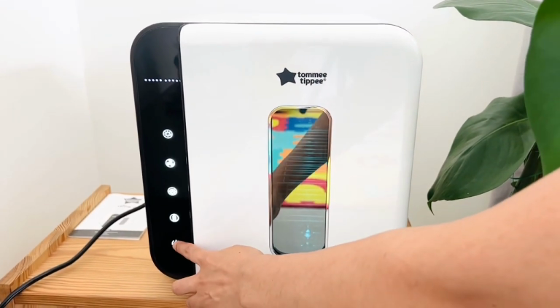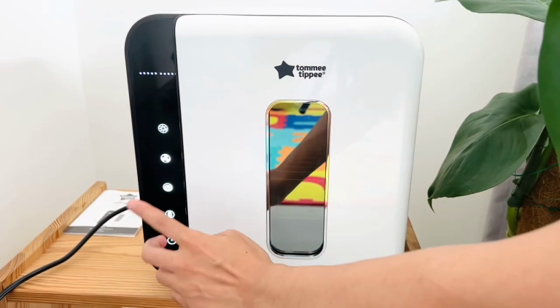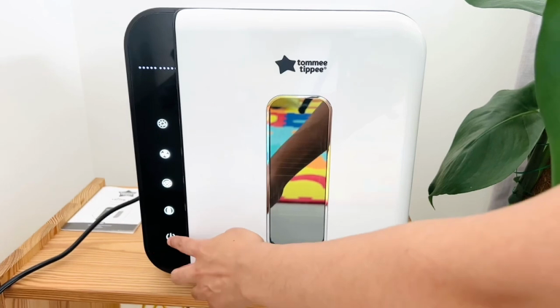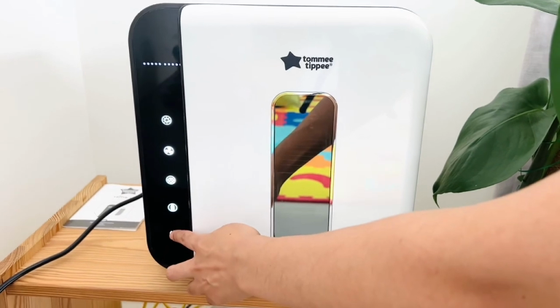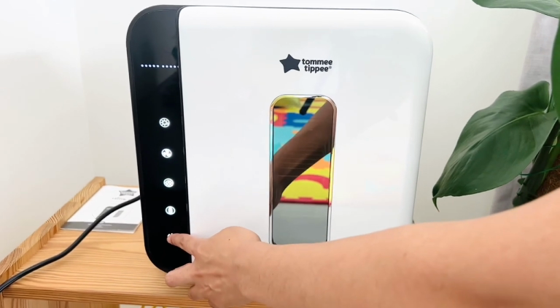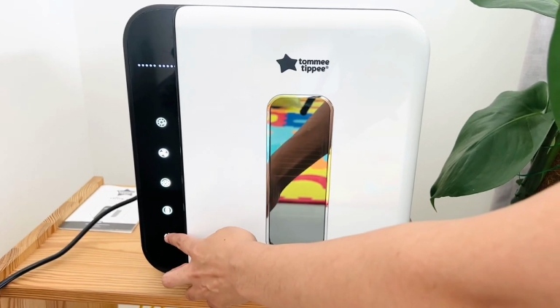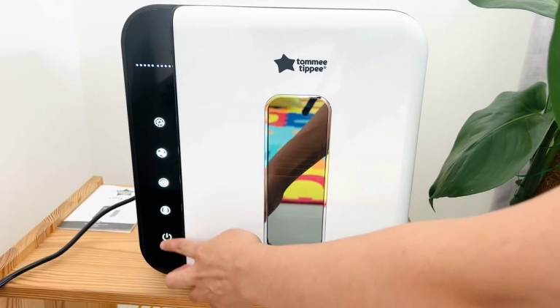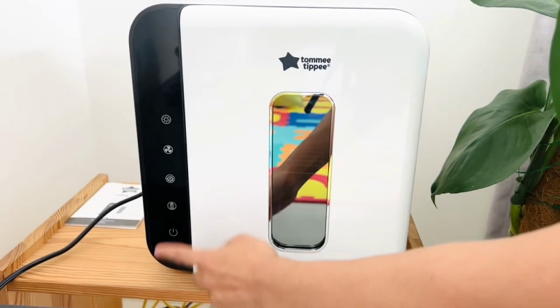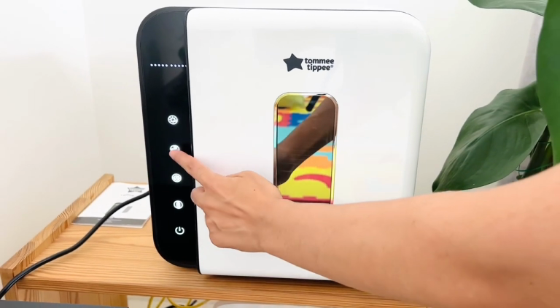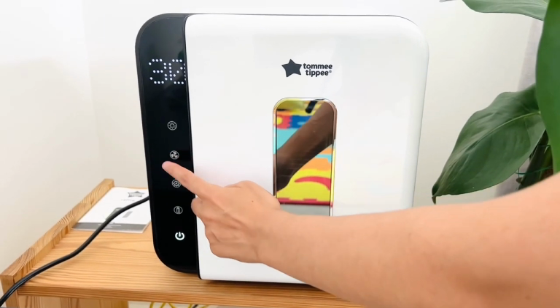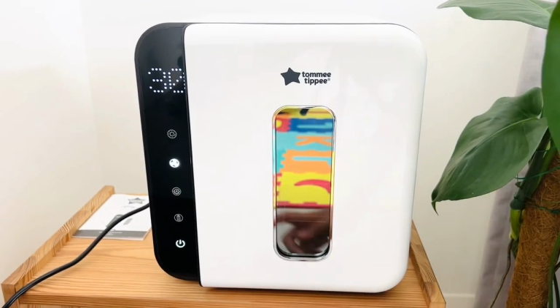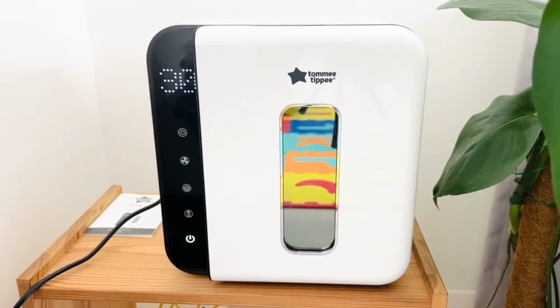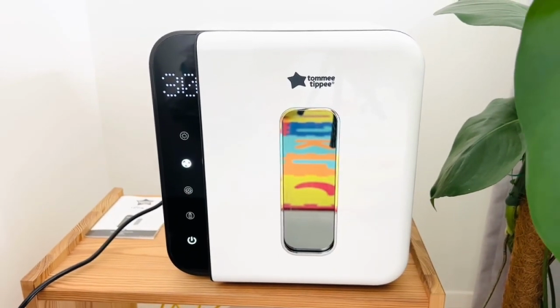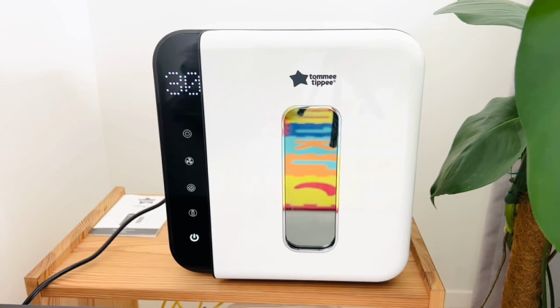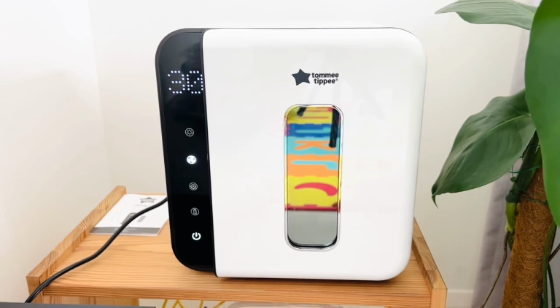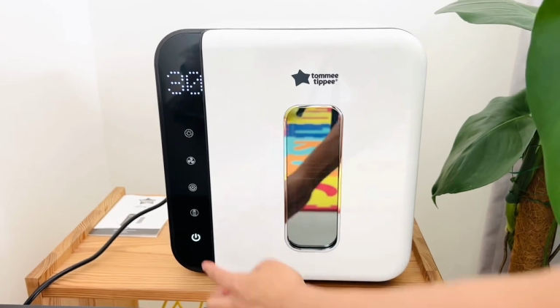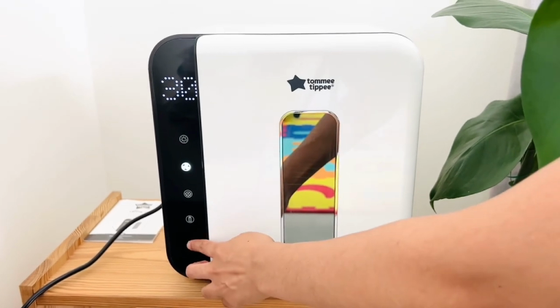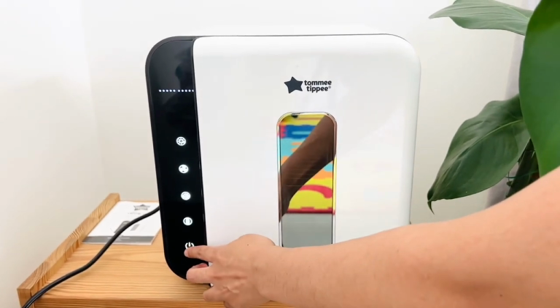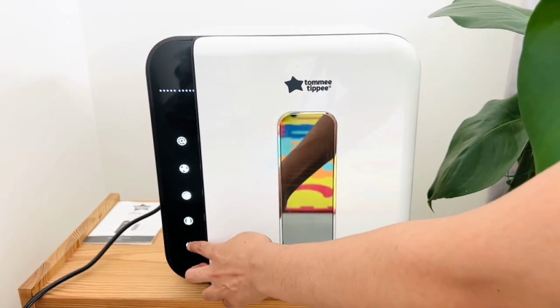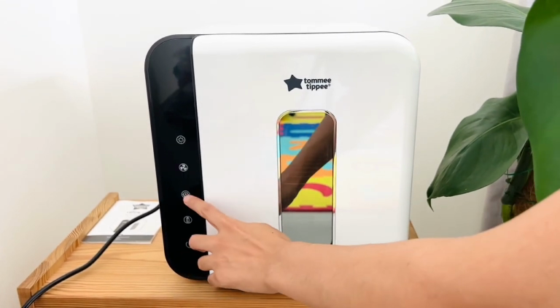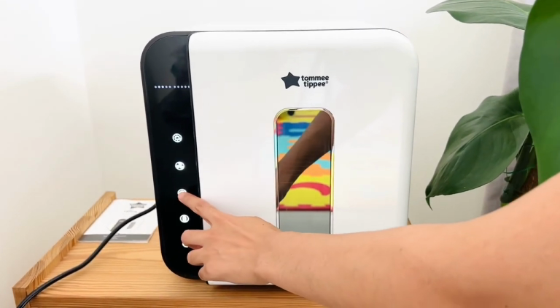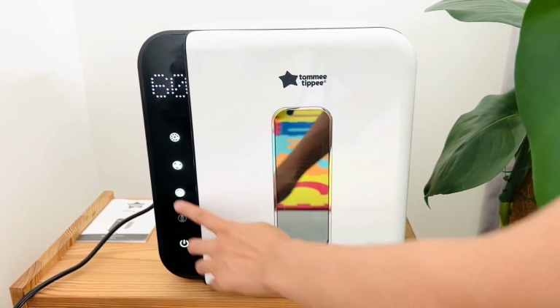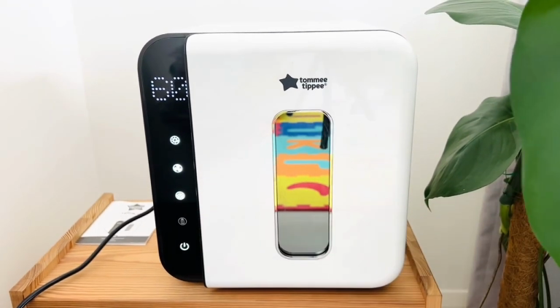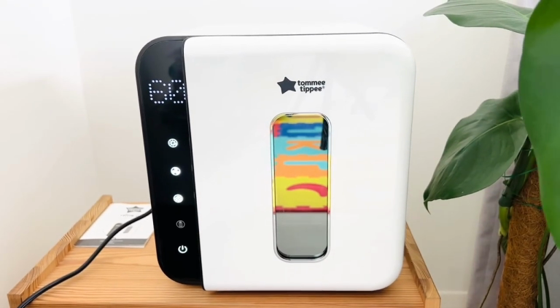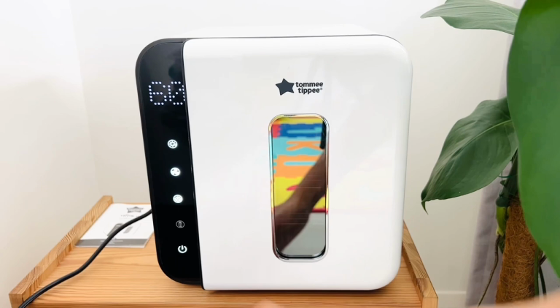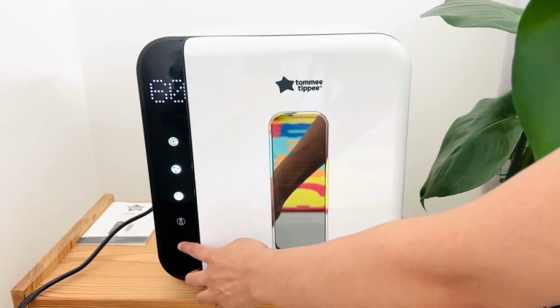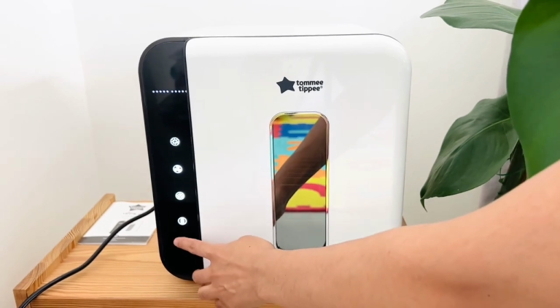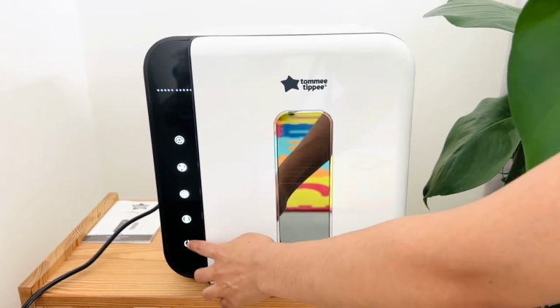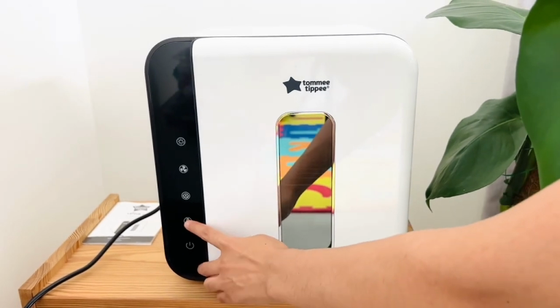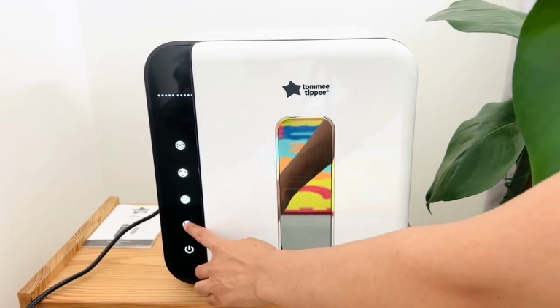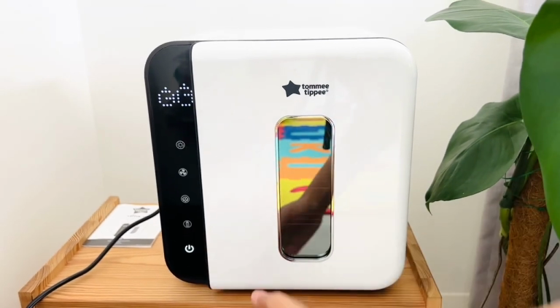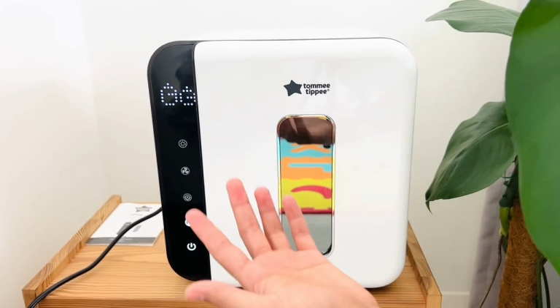Let me show the other modes. Each time you click that — this is the drying mode, it takes only 30 minutes. Again, in the combination mode it takes 60 minutes, and the storage mode will show you that indicator as well.